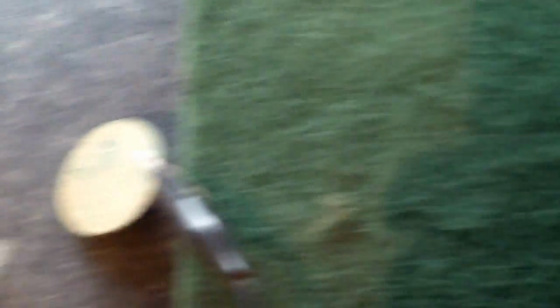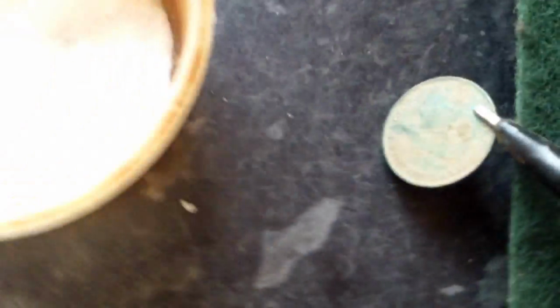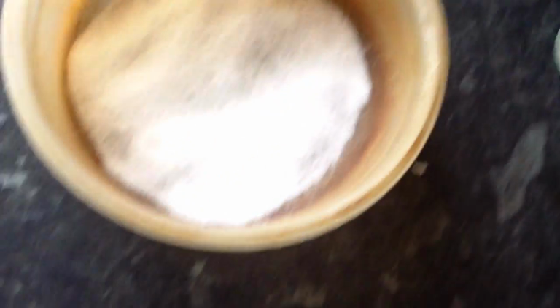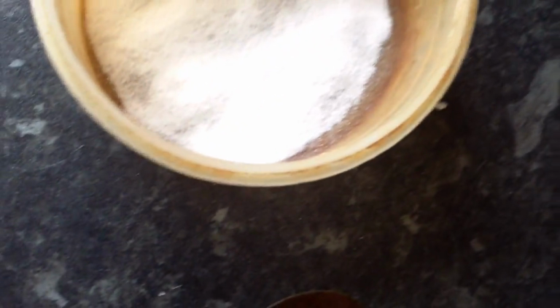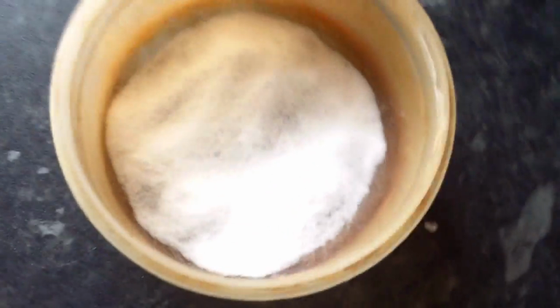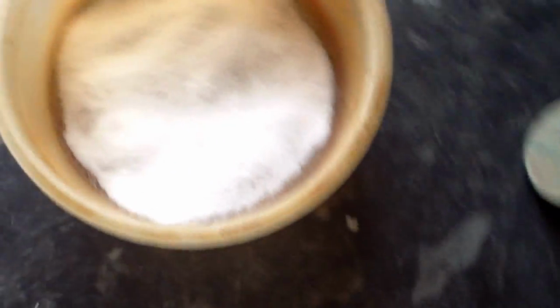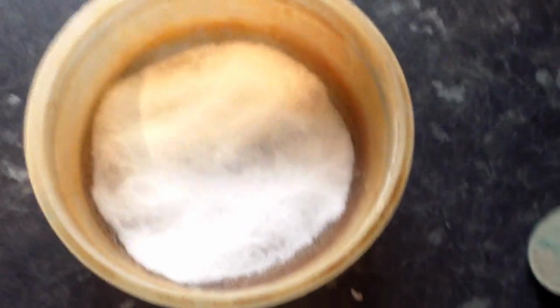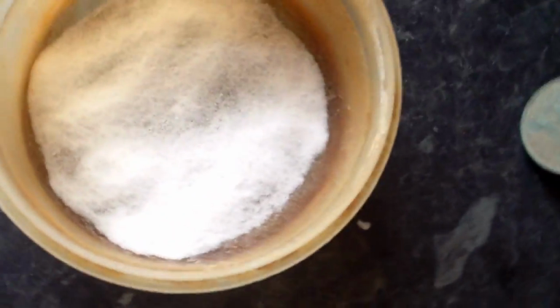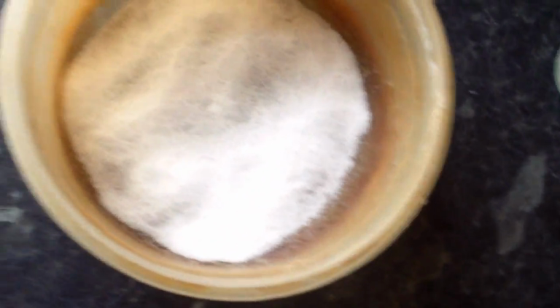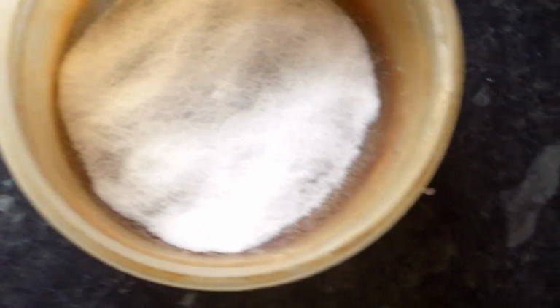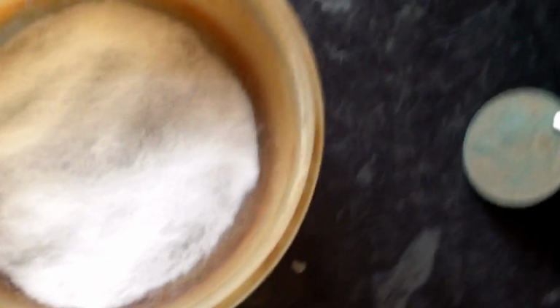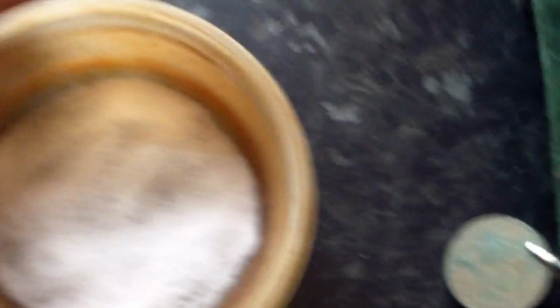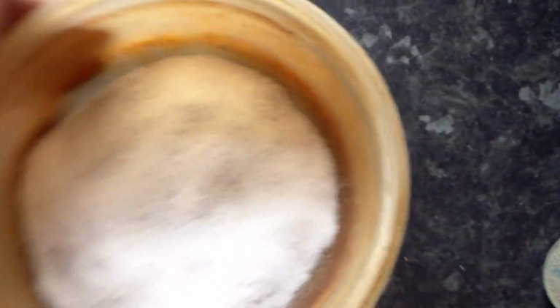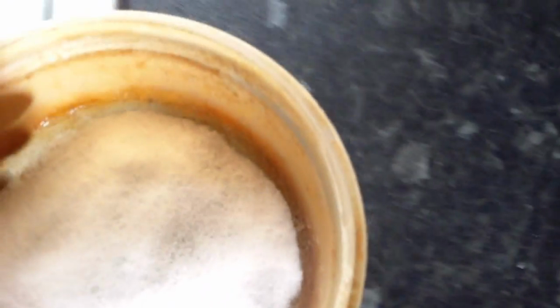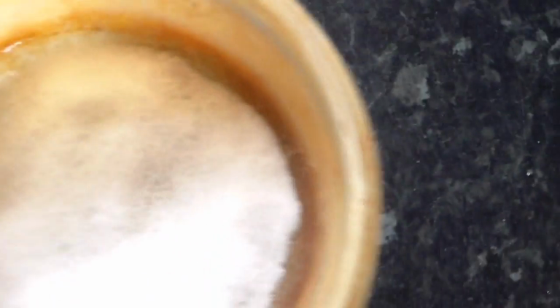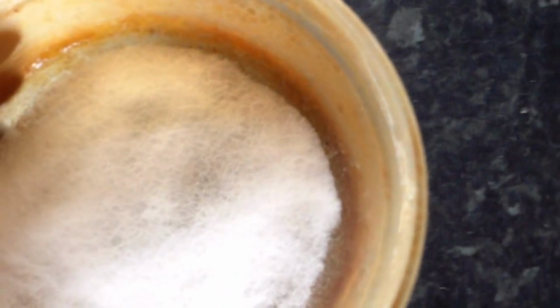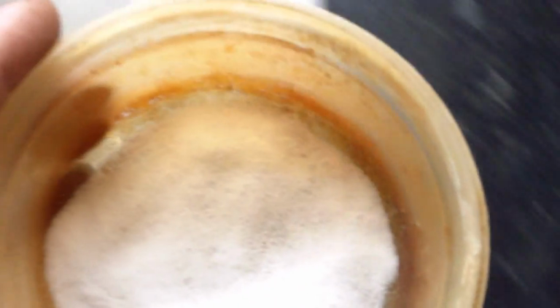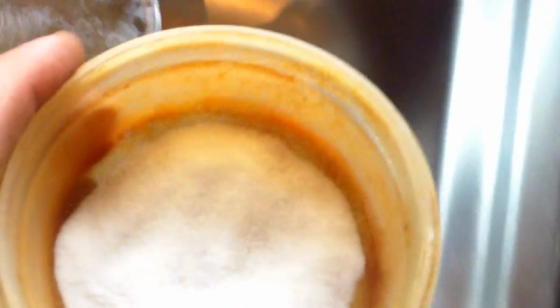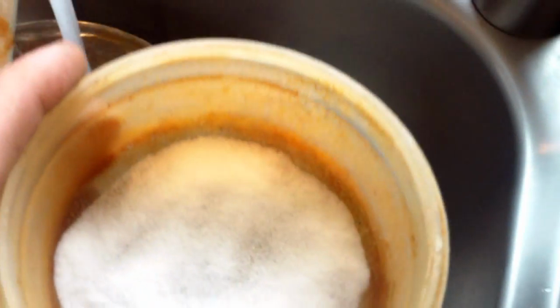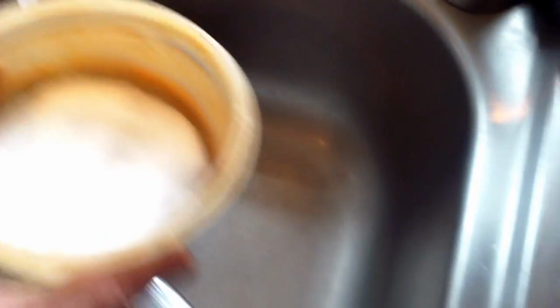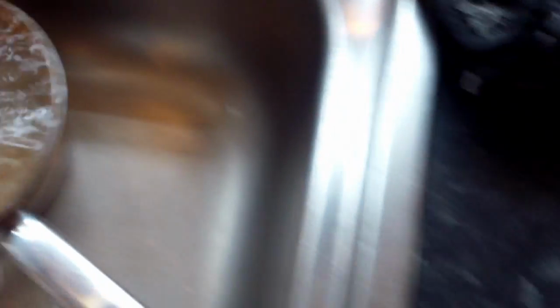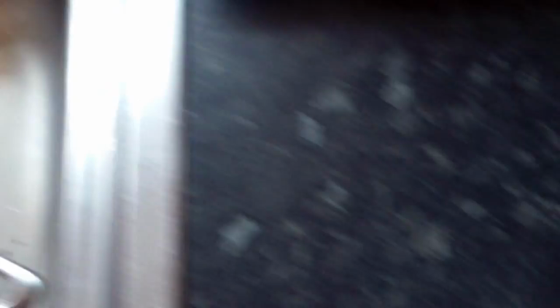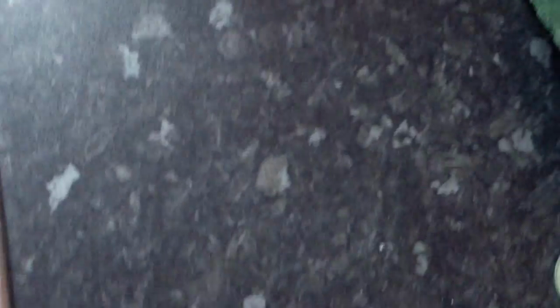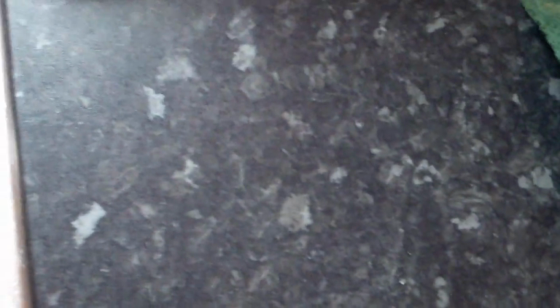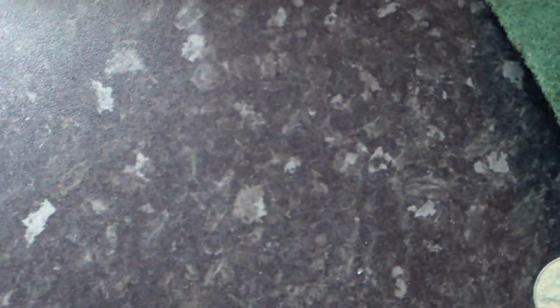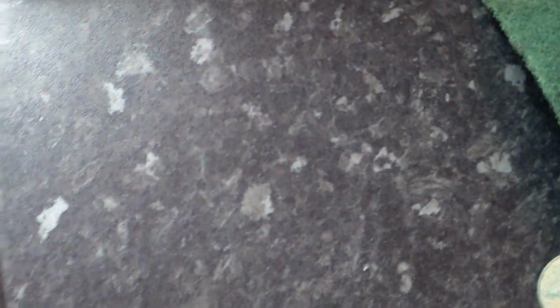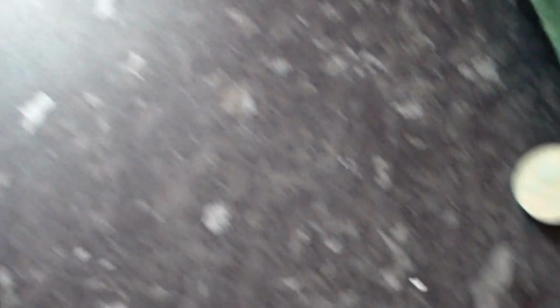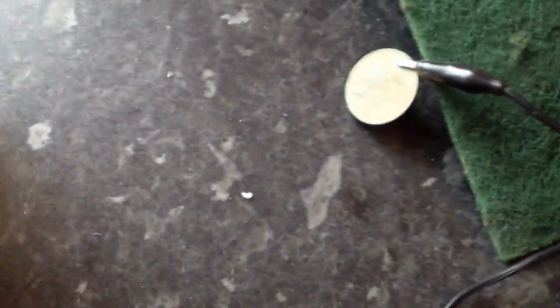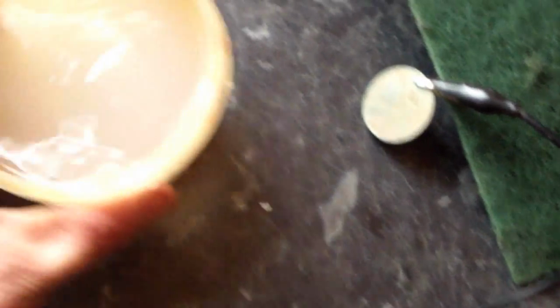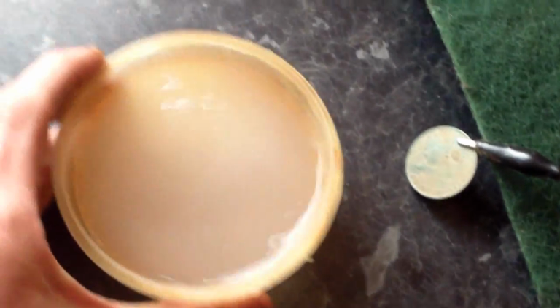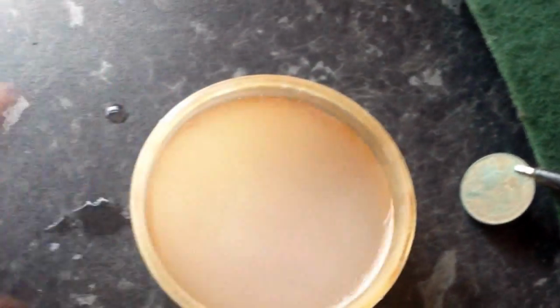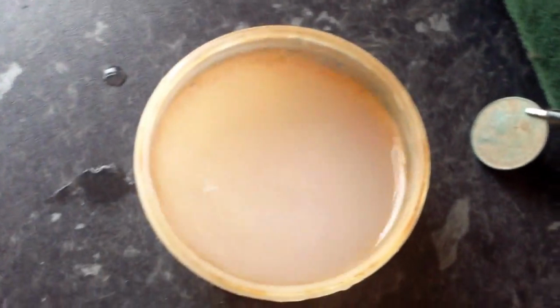What you do is put a bit of warm water in your salt. It just makes cleaning it a little bit better.